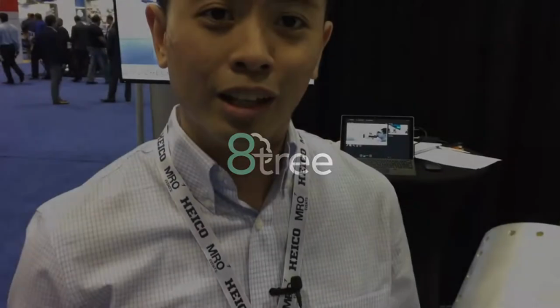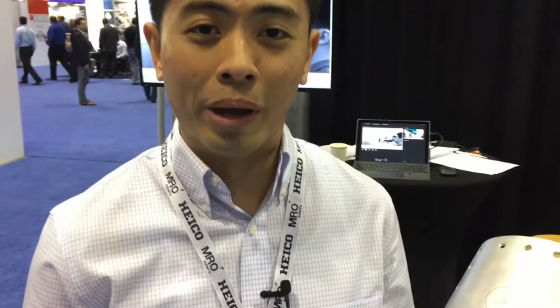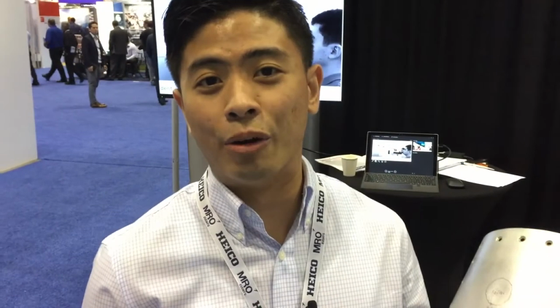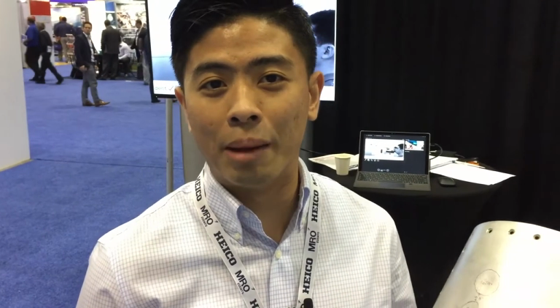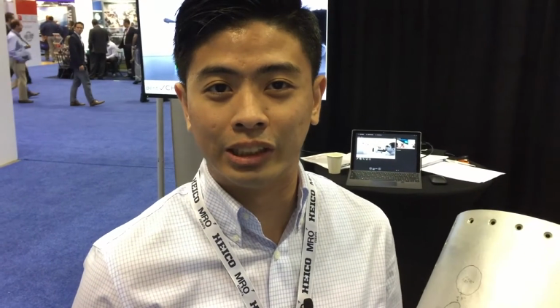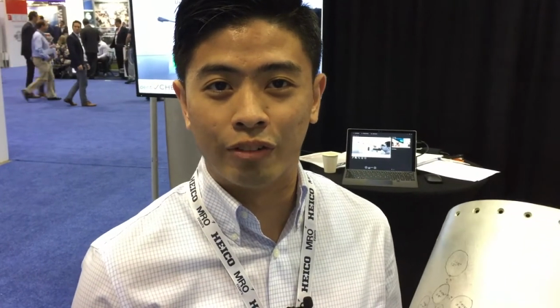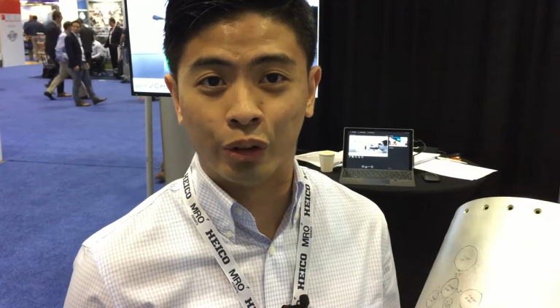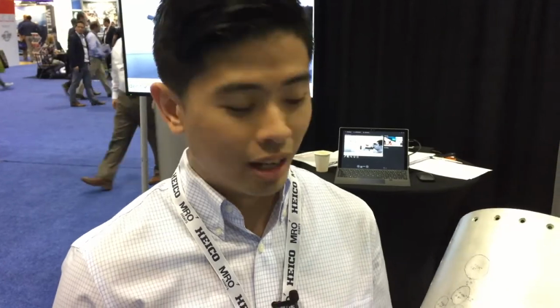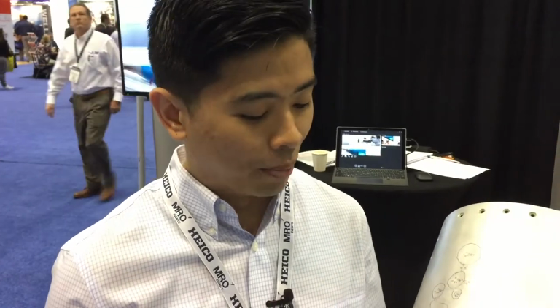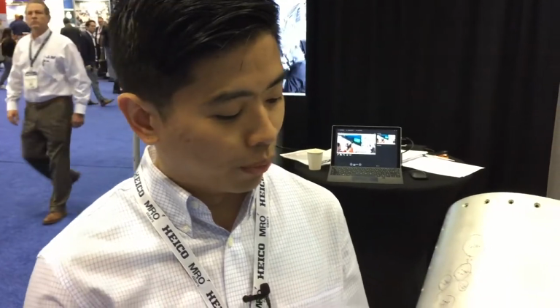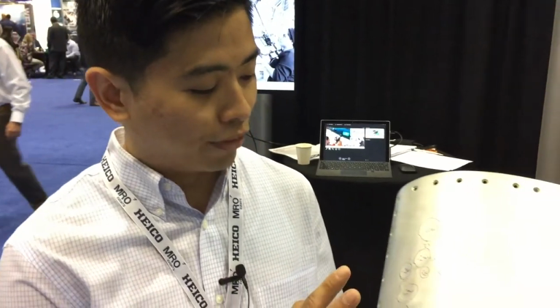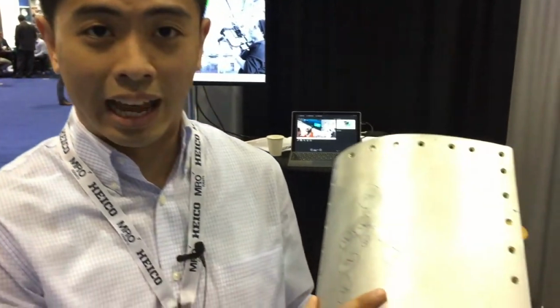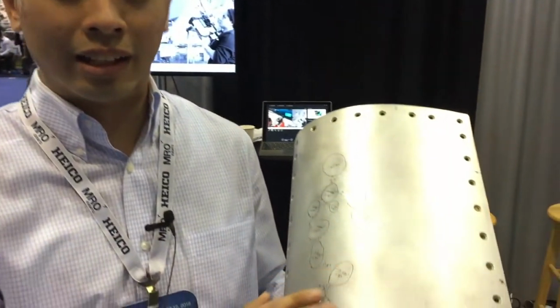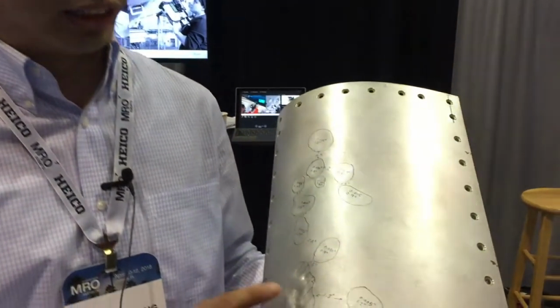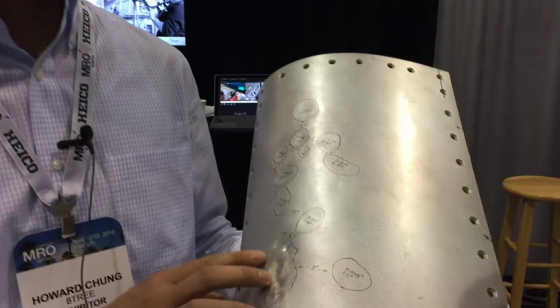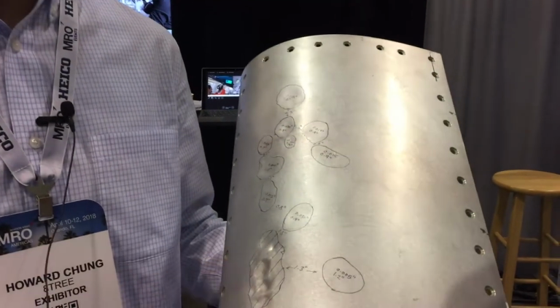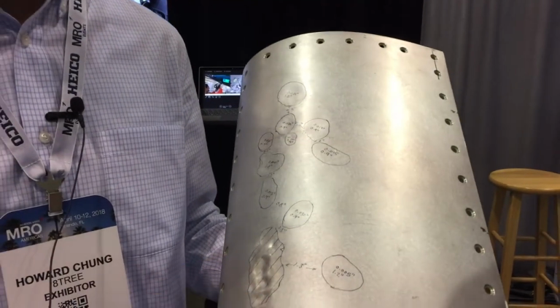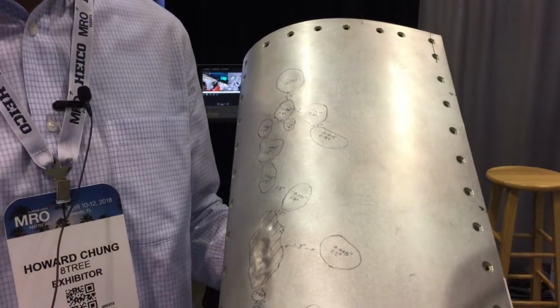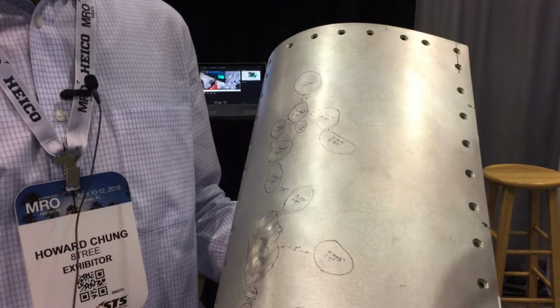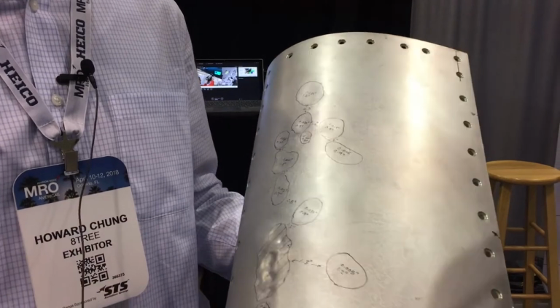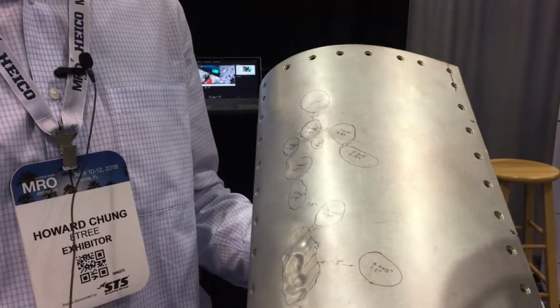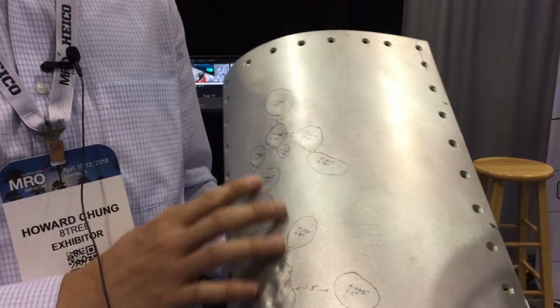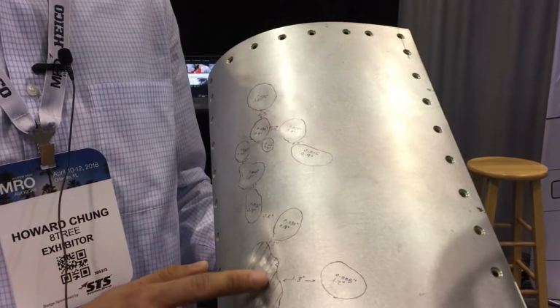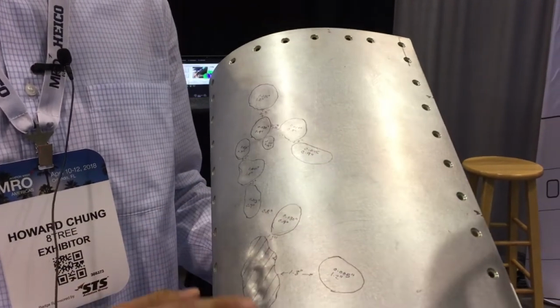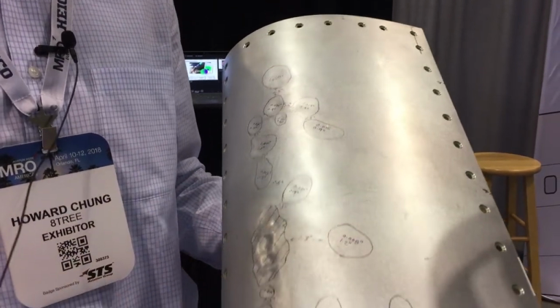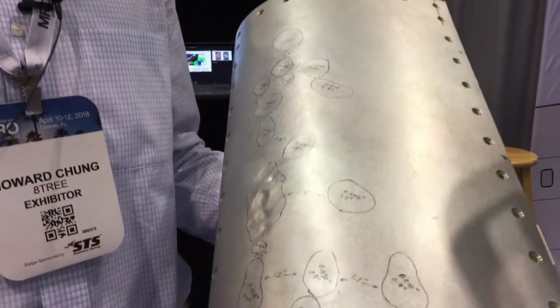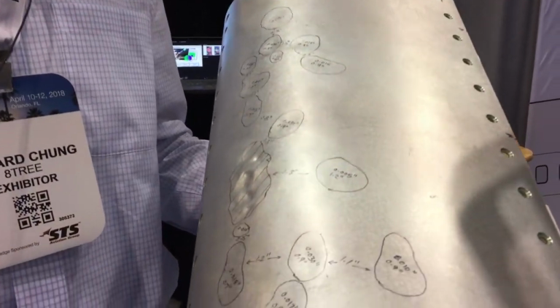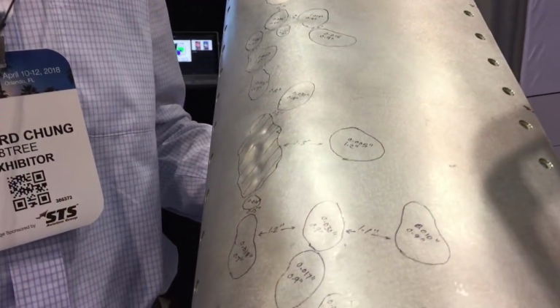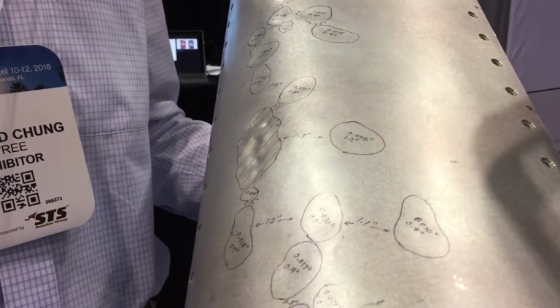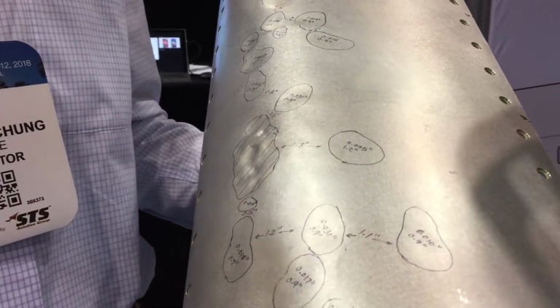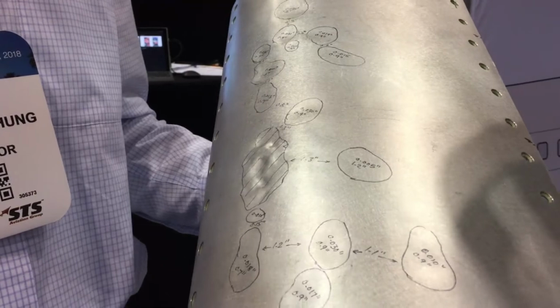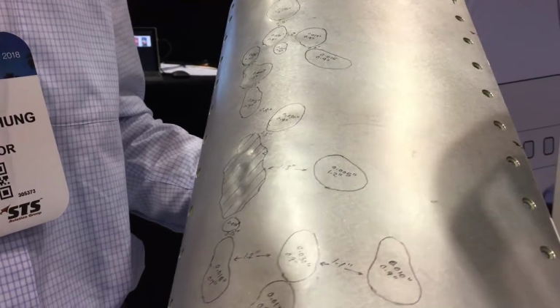My name is Howard. I'm an applications engineer for 8Tree. Here we have a slat that suffered typical hail damage. This is the kind of dent damage that comes in from either line maintenance or hangar maintenance.